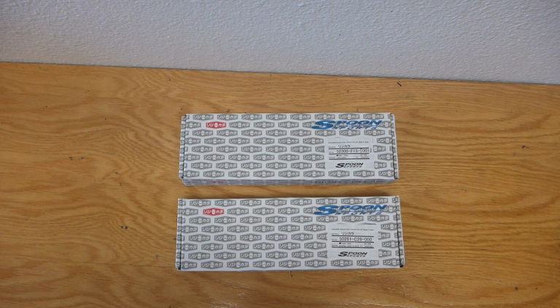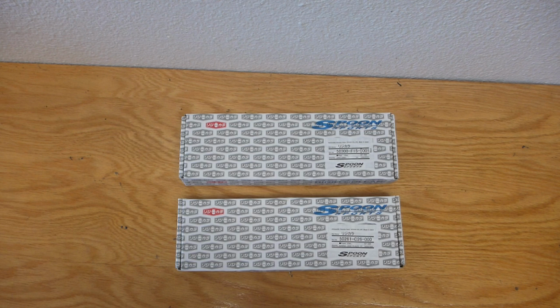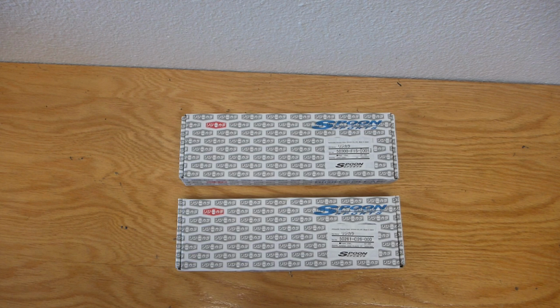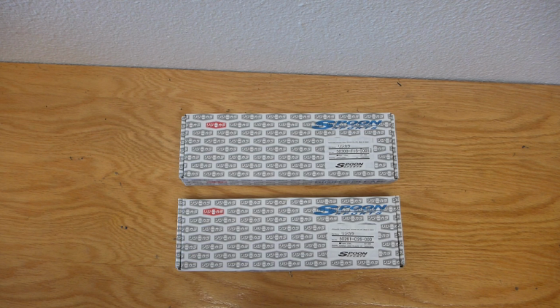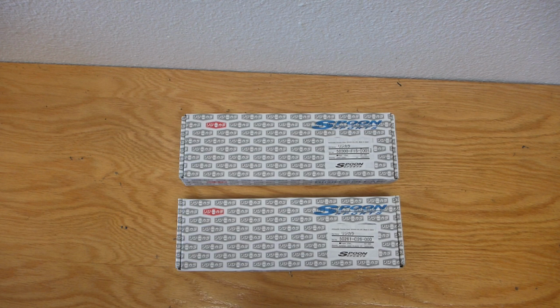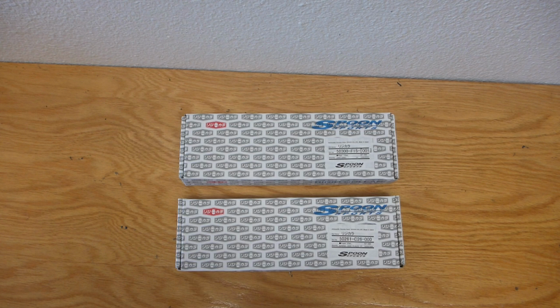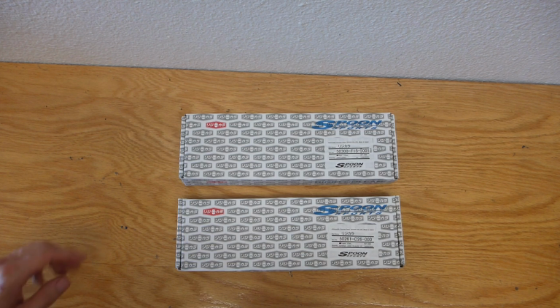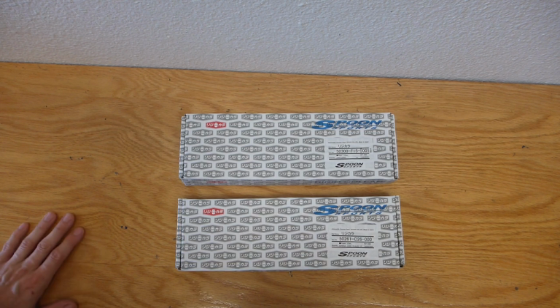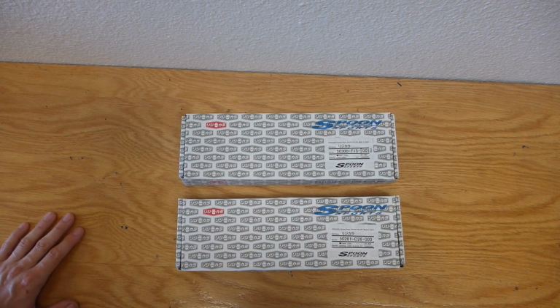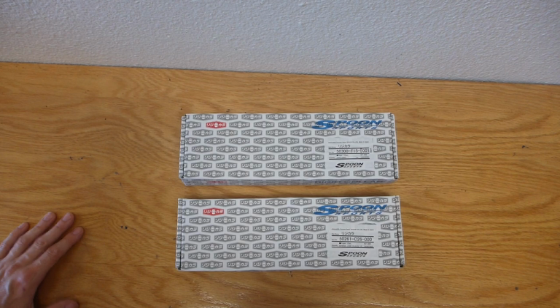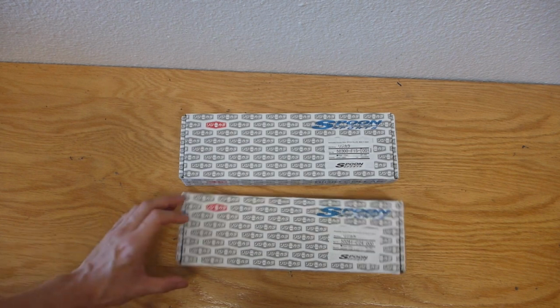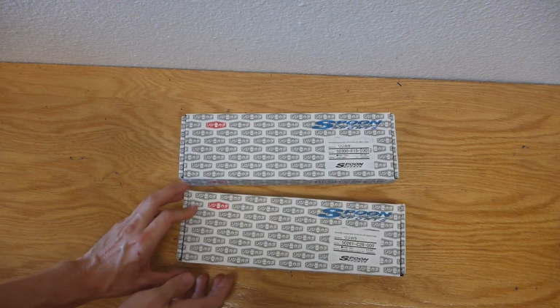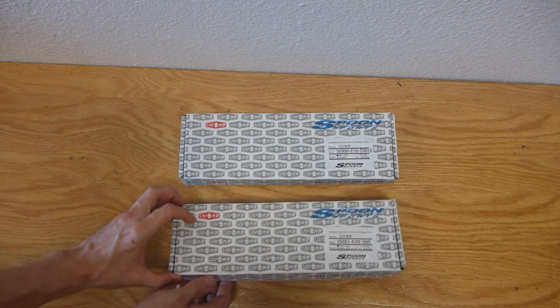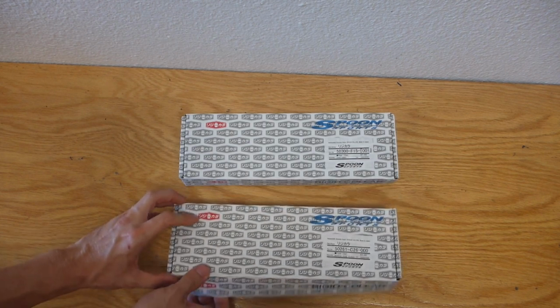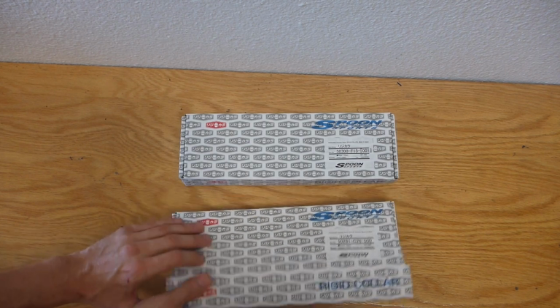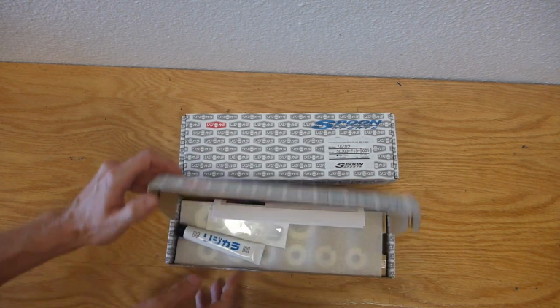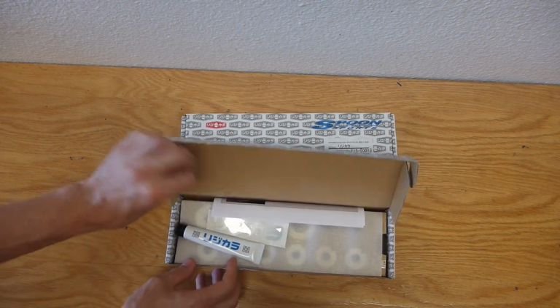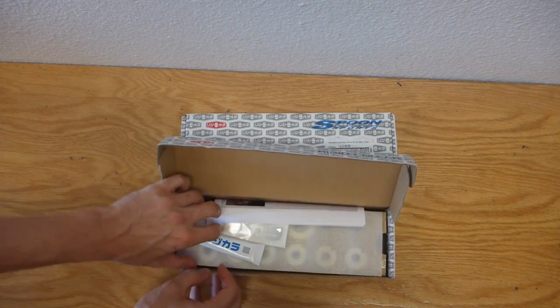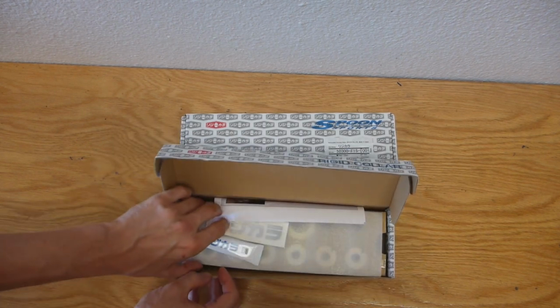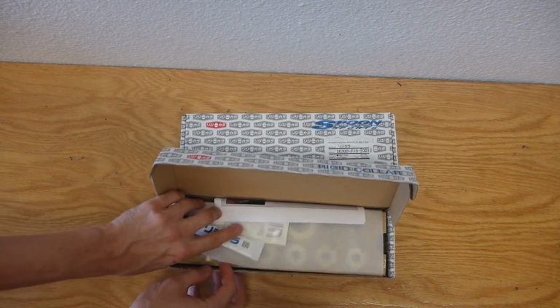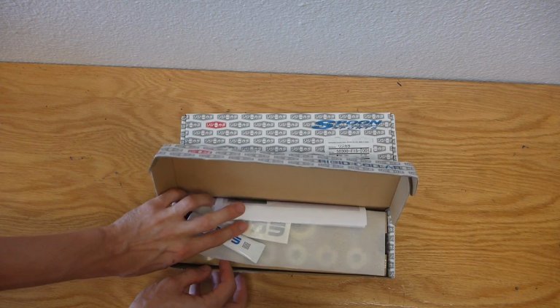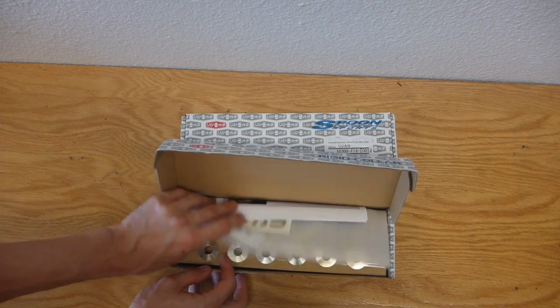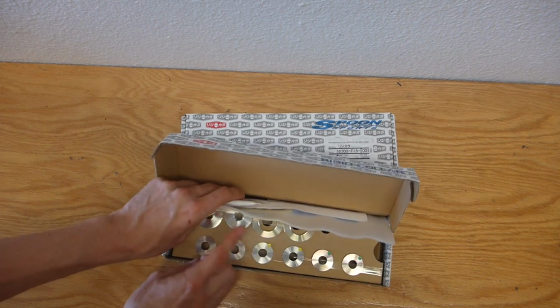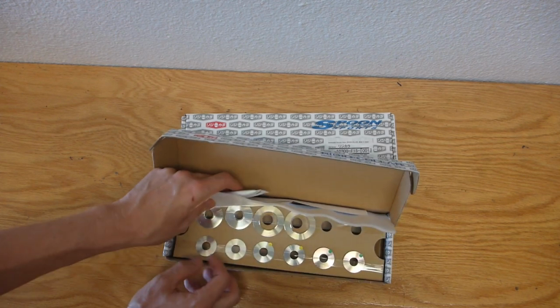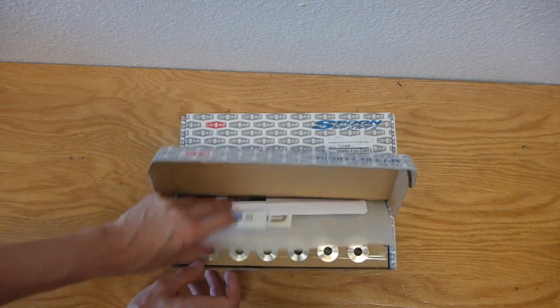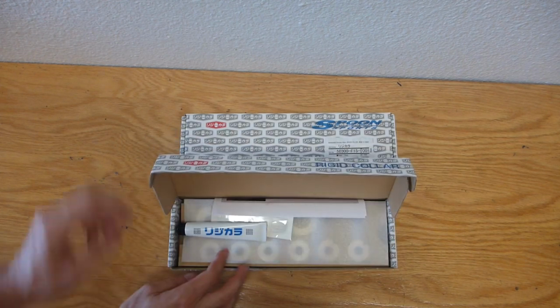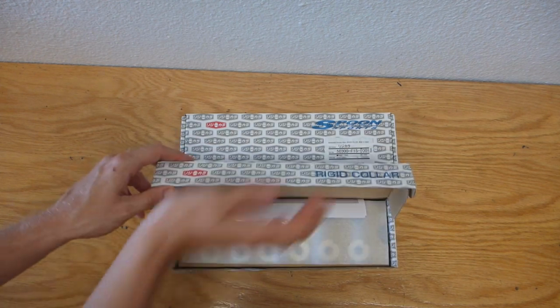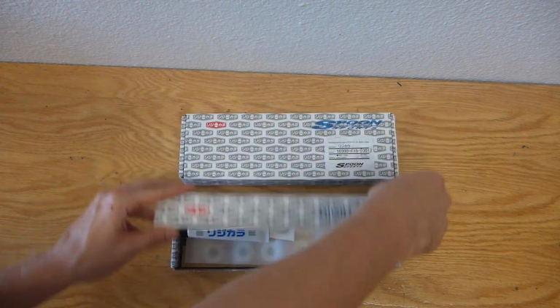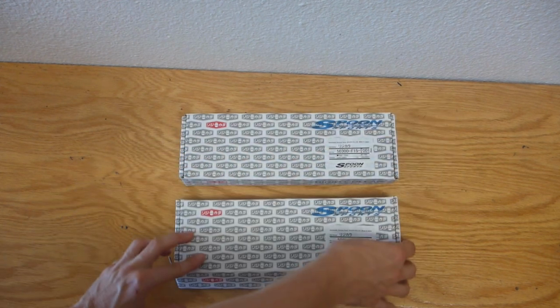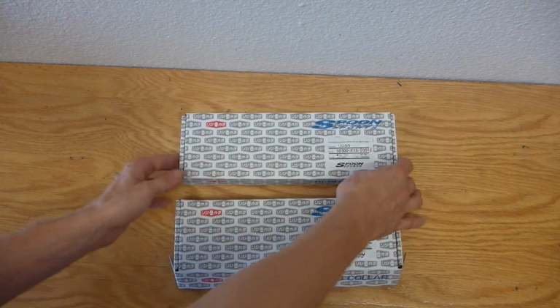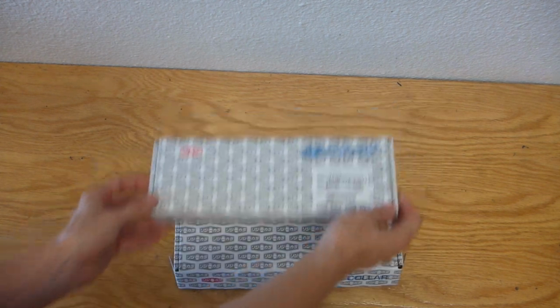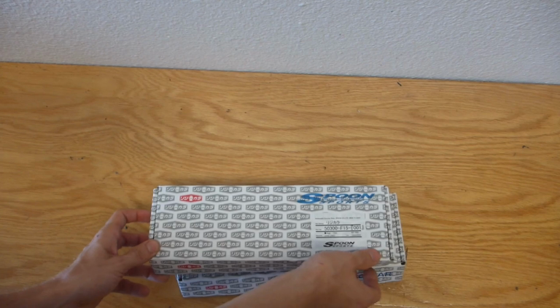Today we're going to be installing the Spoon Subframe Rigid Collars for the Nissan Juke. As you can see, we have two boxes. One box is the front set, which includes lubricant, stickers, instructions, and the bushings themselves. The front set will fit all Jukes, regardless of drivetrain.